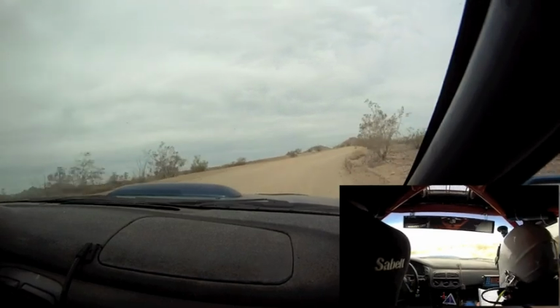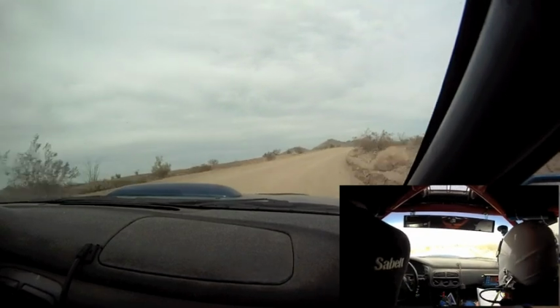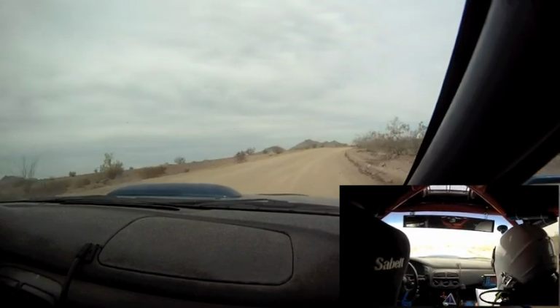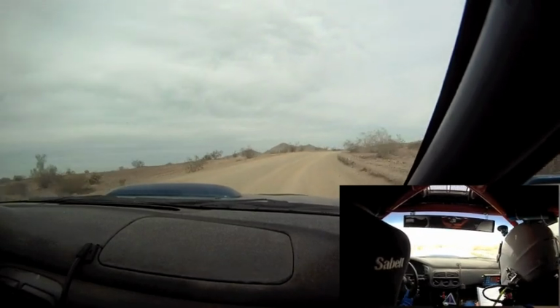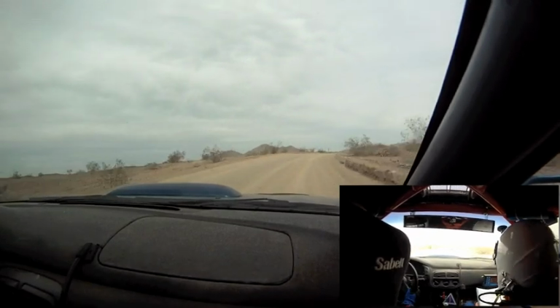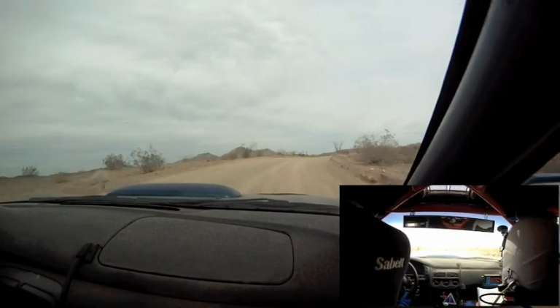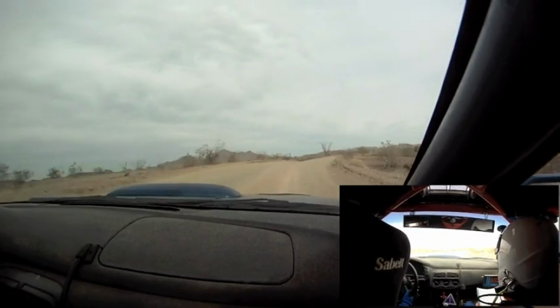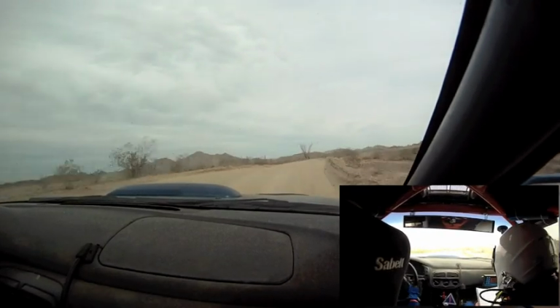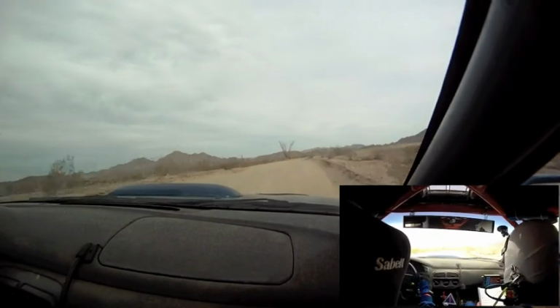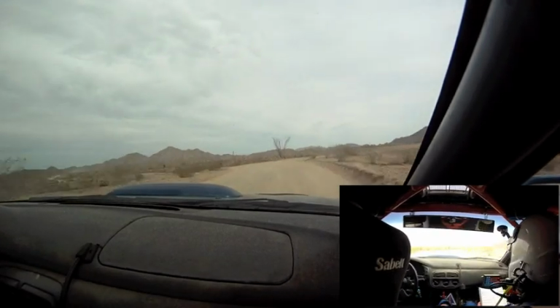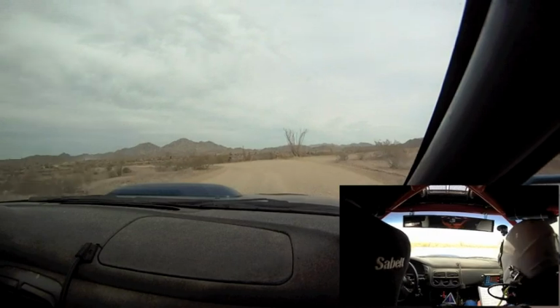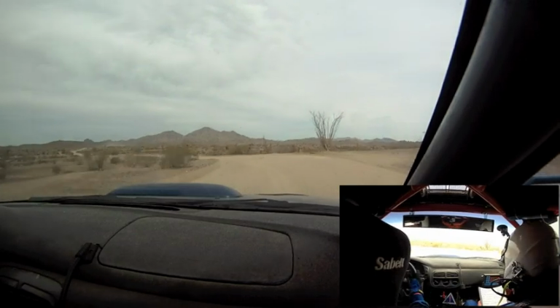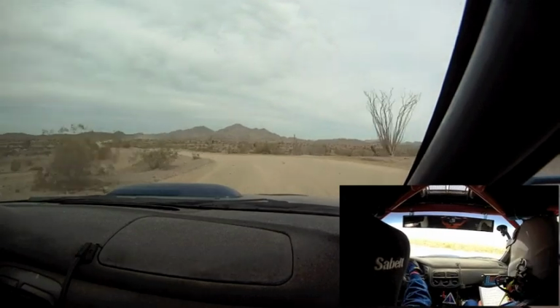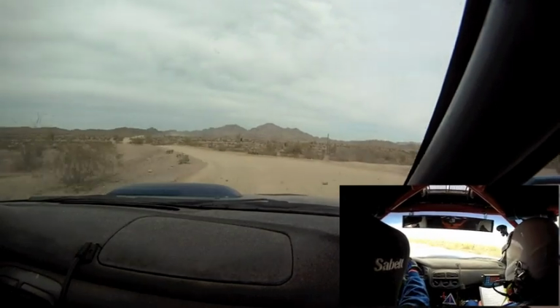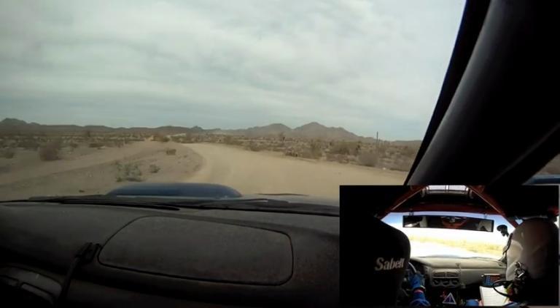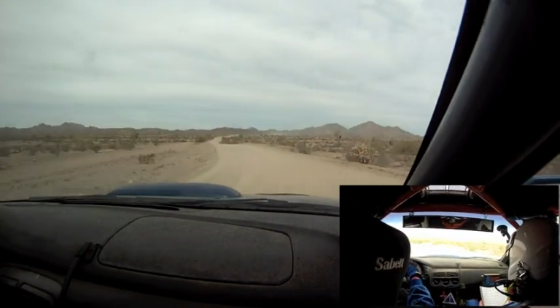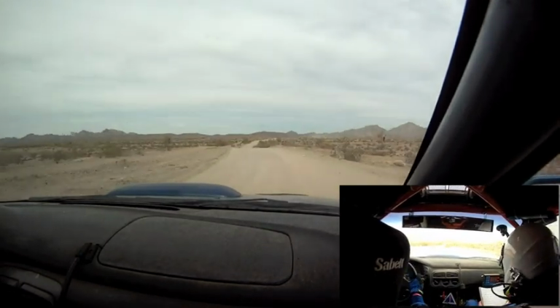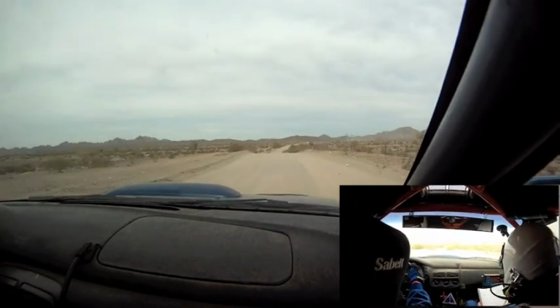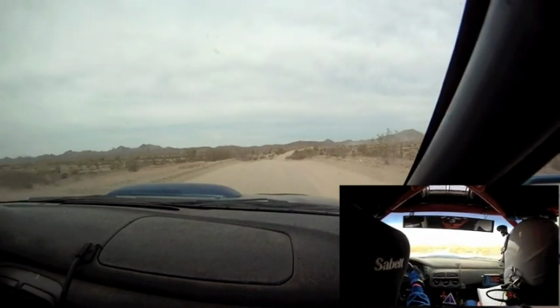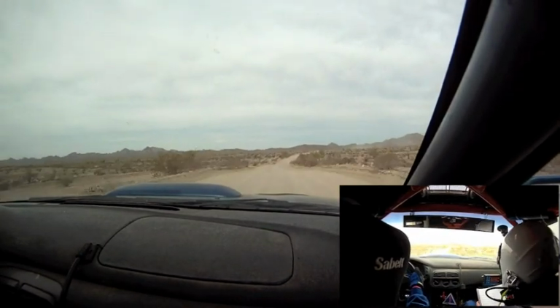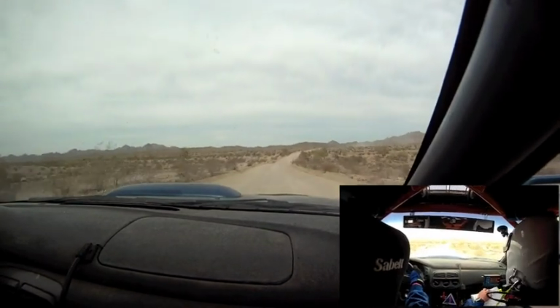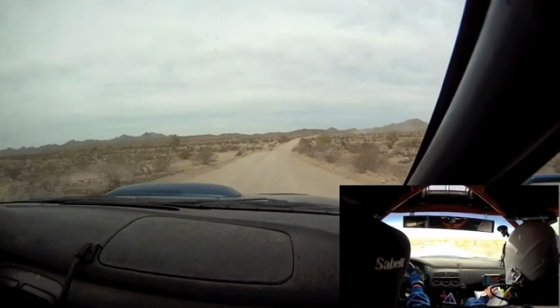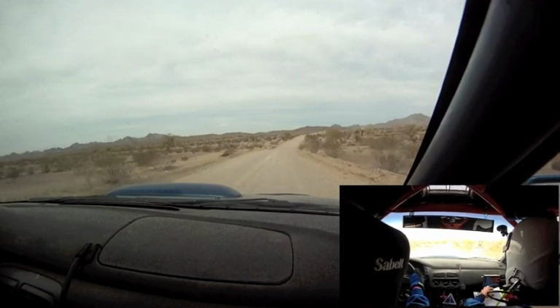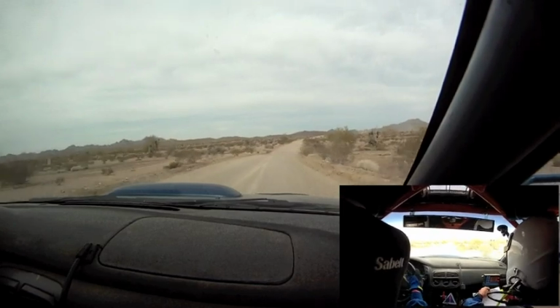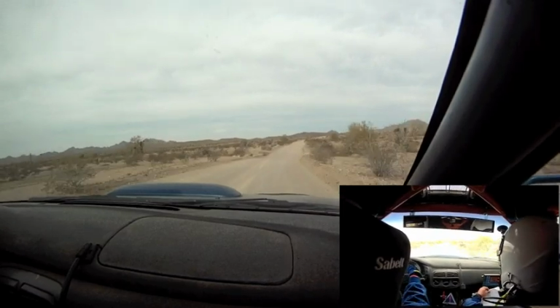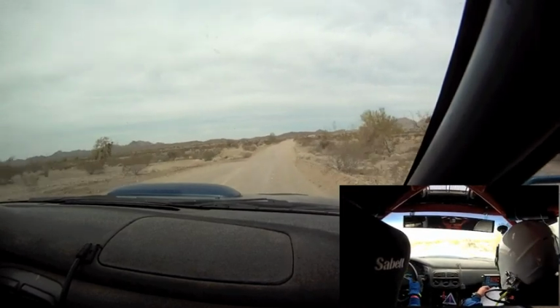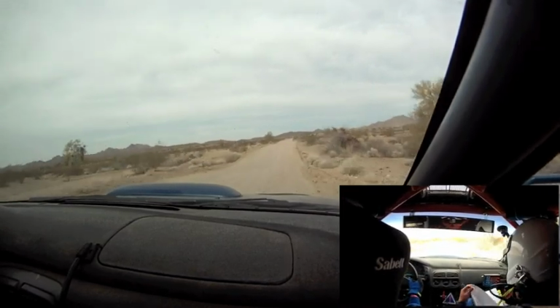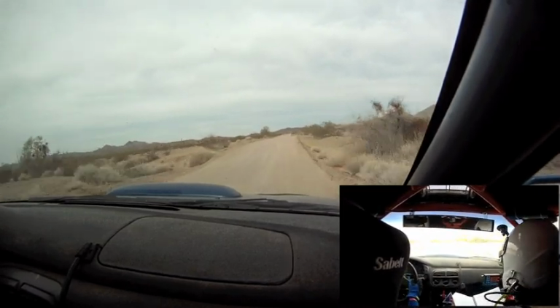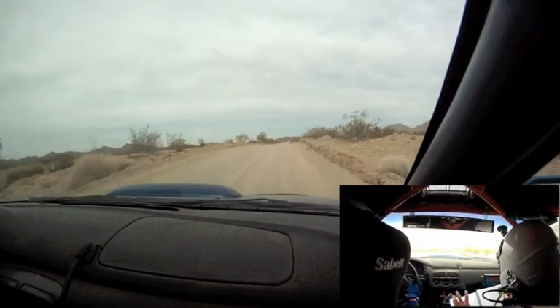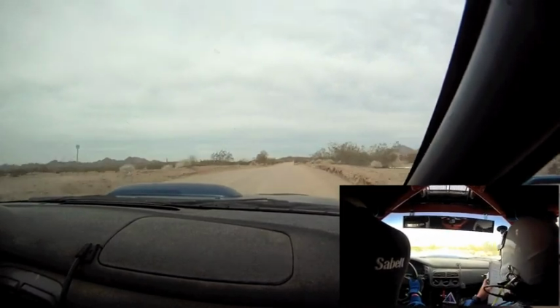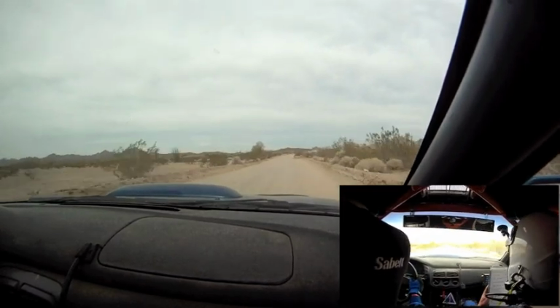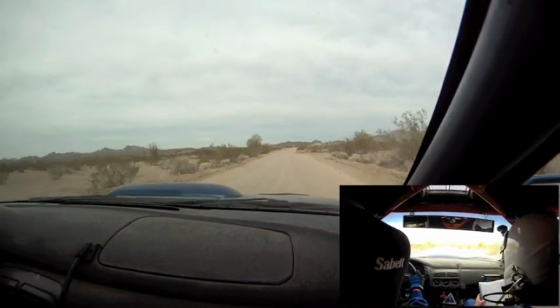It's bound to happen someday. Left 4, long, right 6, short. Right 6, short, into constant dip, 130. Right 5, pressed, 150.